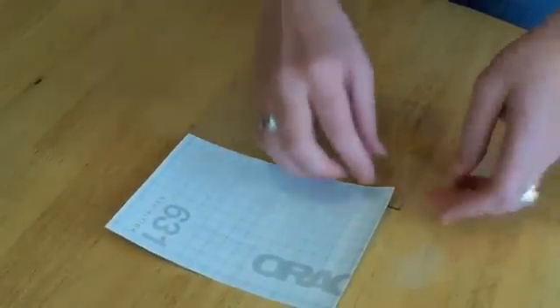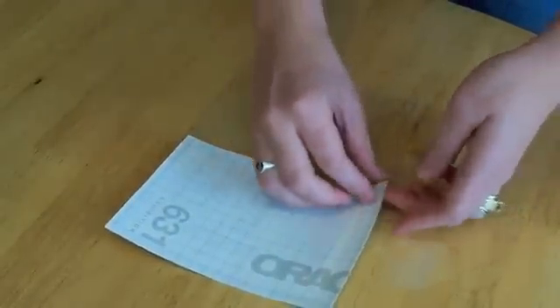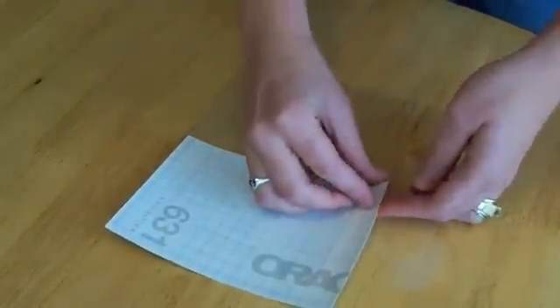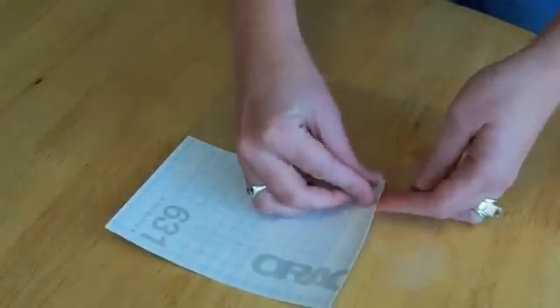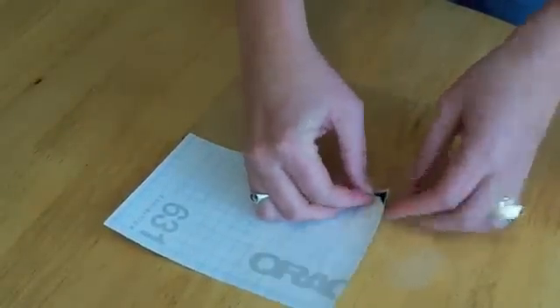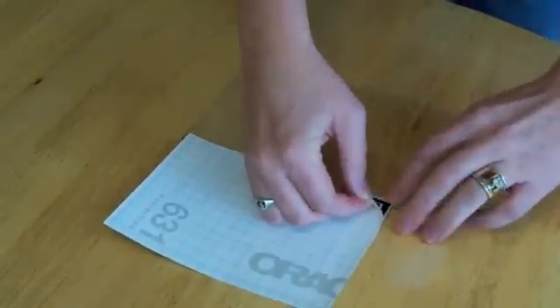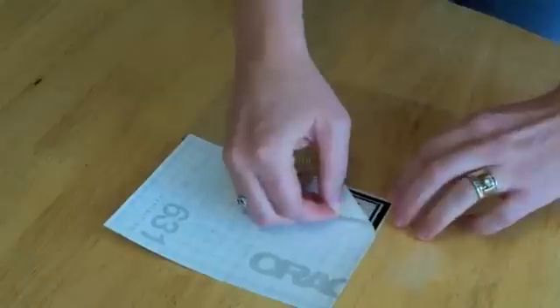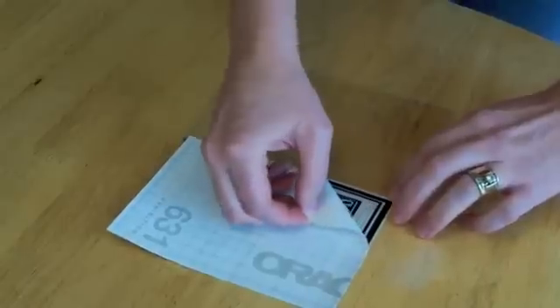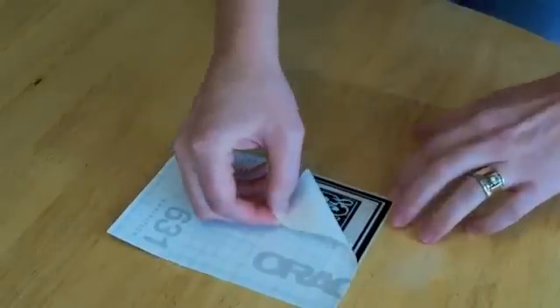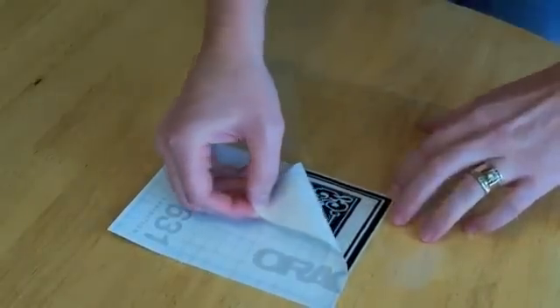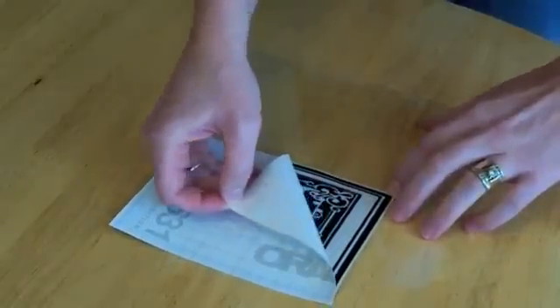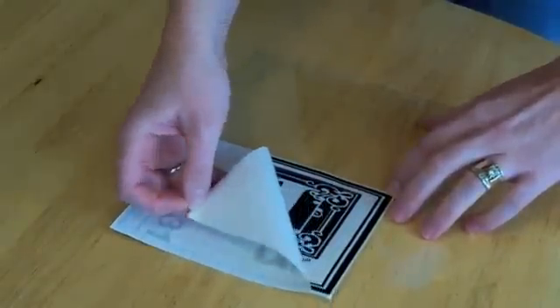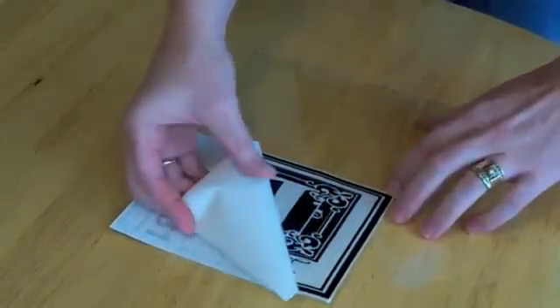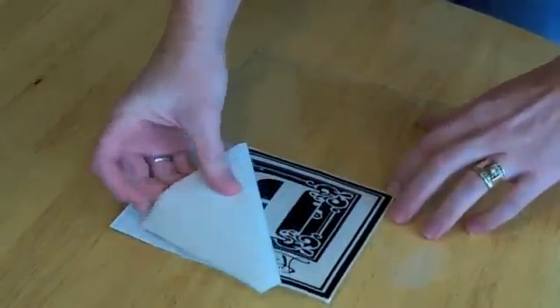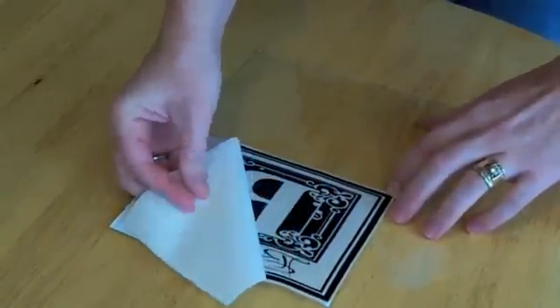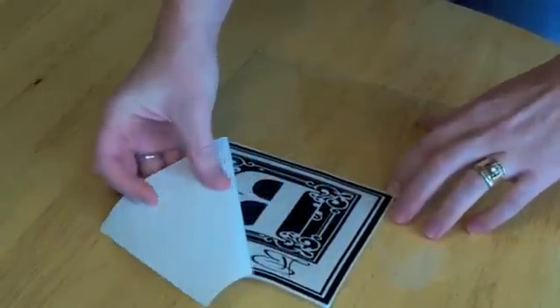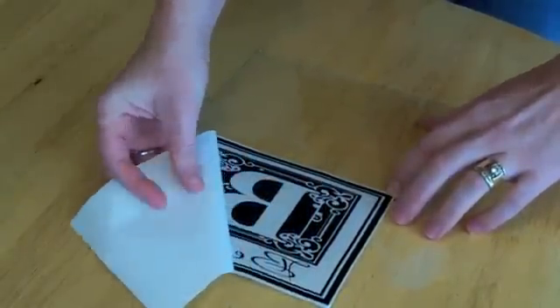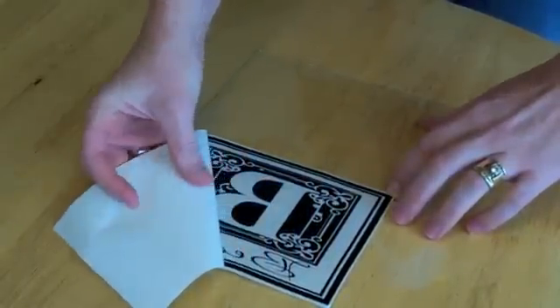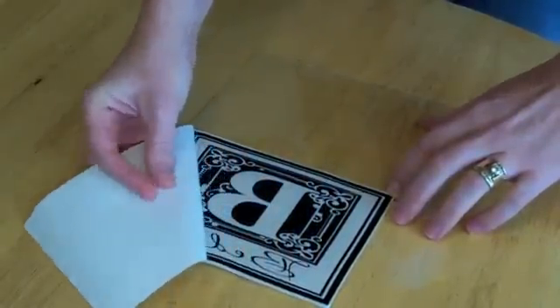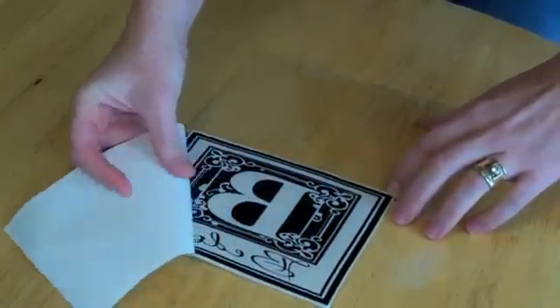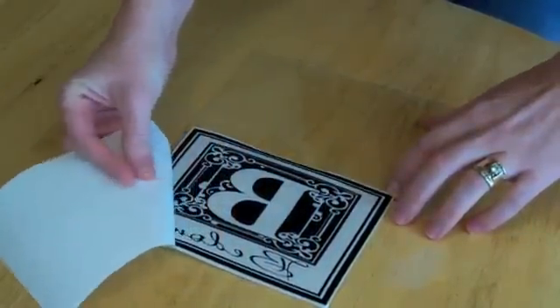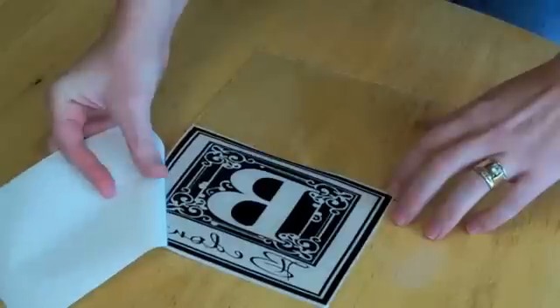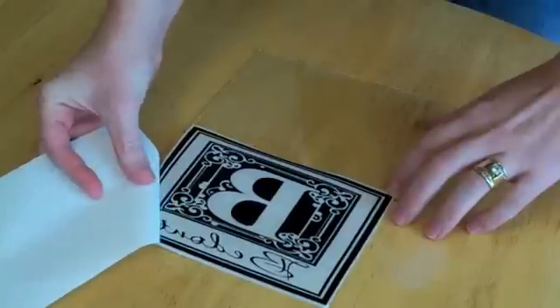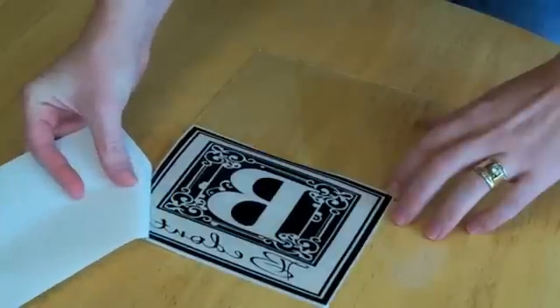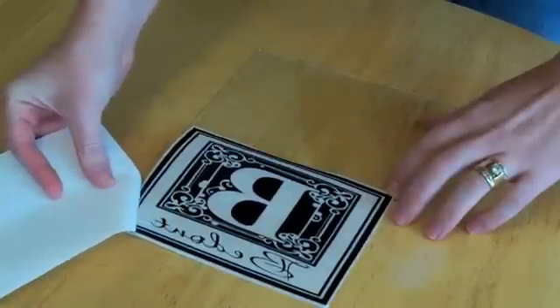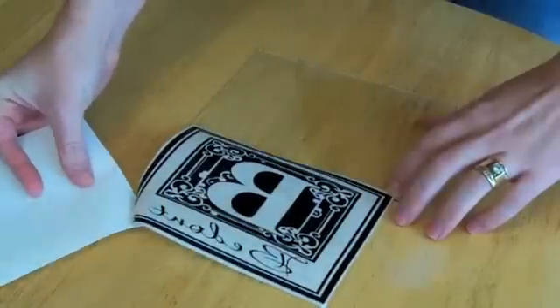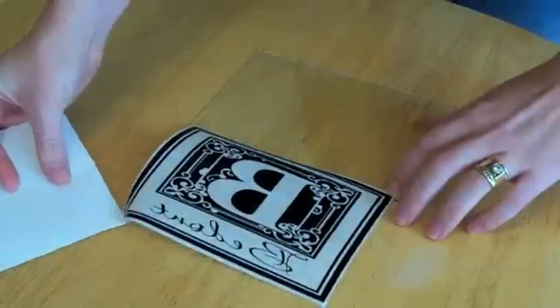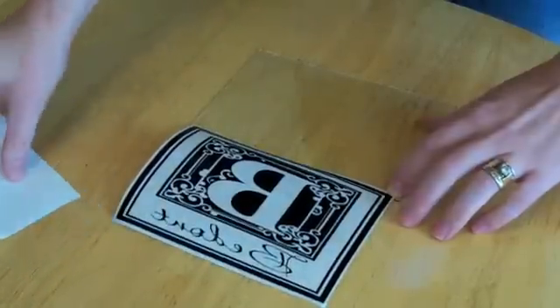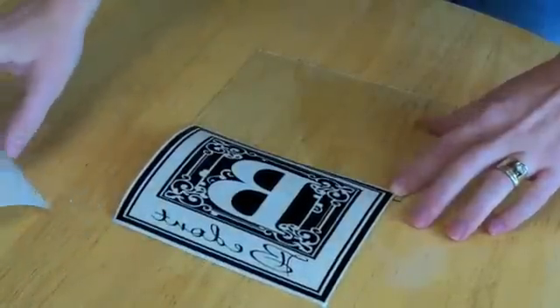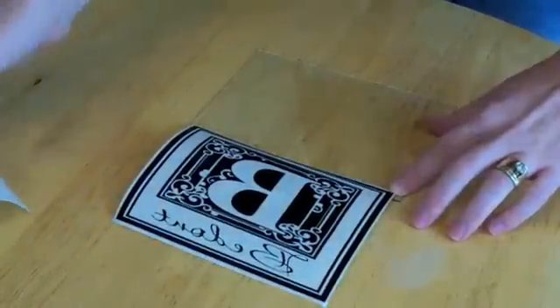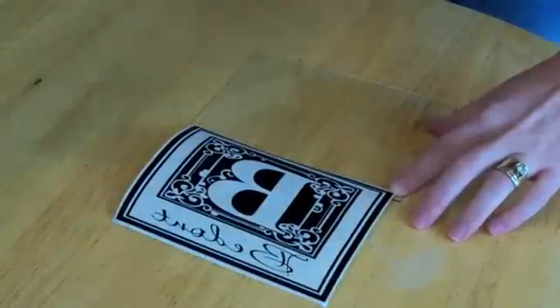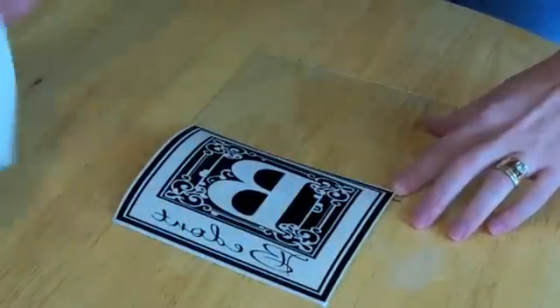So once you flip it over, you're going to take the backing off. You're going to slowly pull this backing off, making sure that all the vinyl sticks onto the transfer tape and you don't have any vinyl left on the backing.